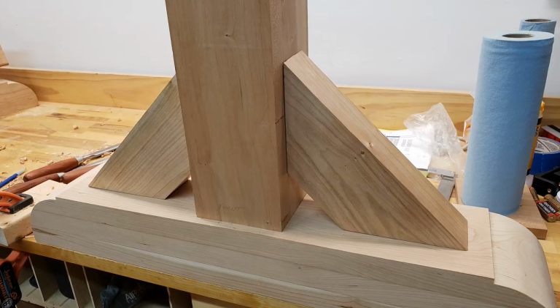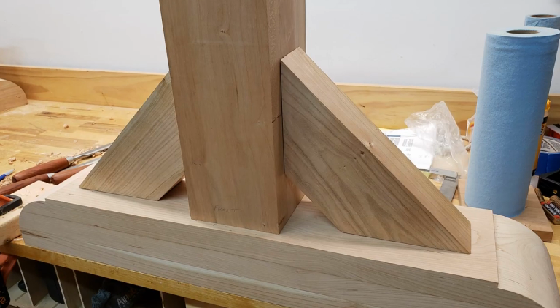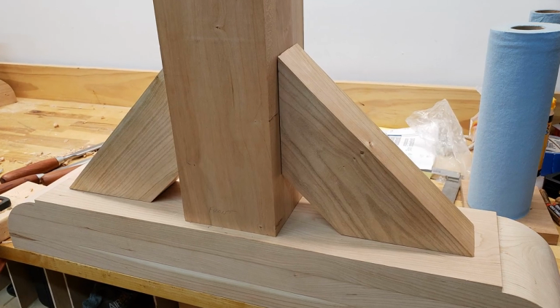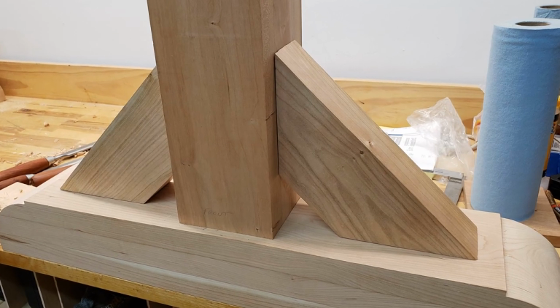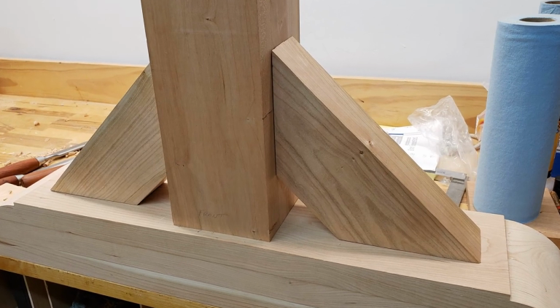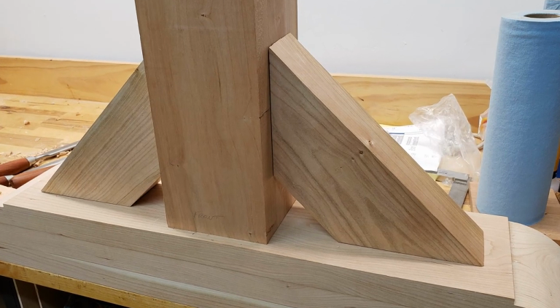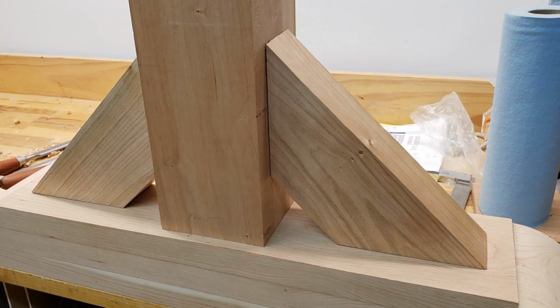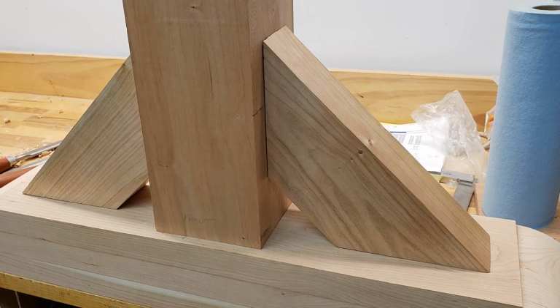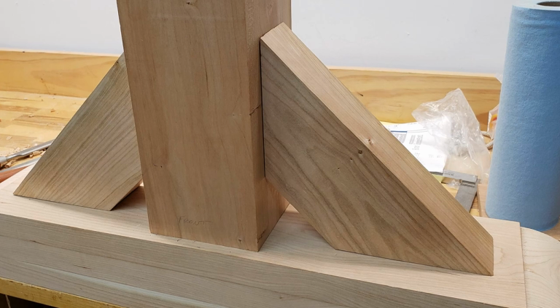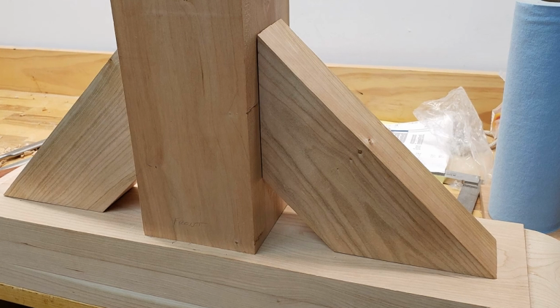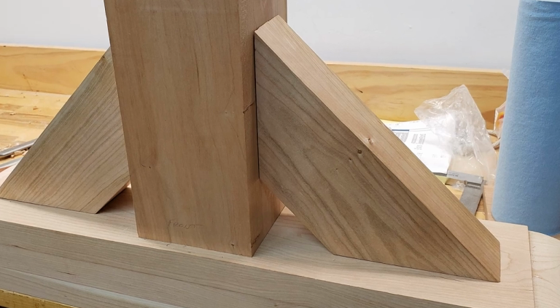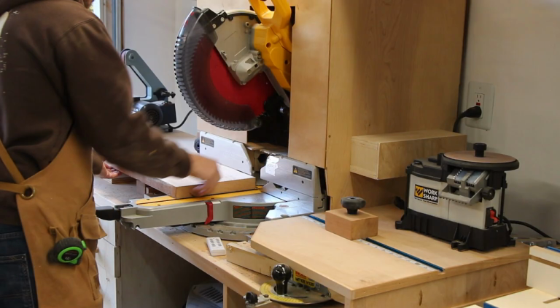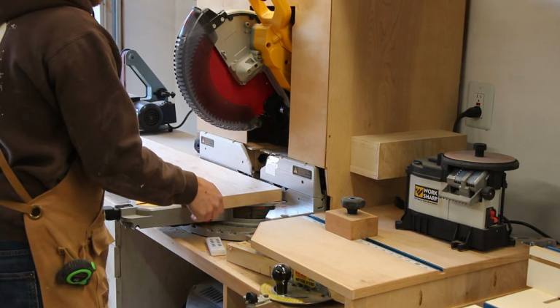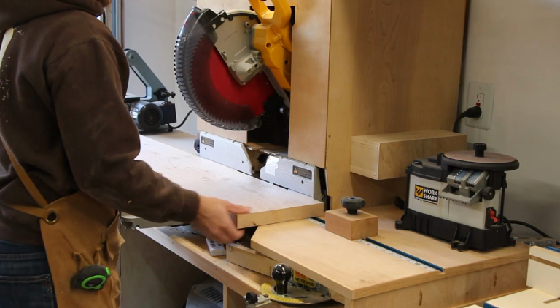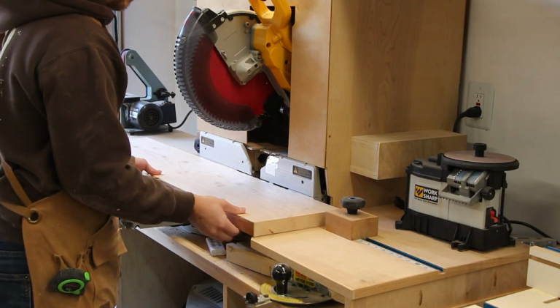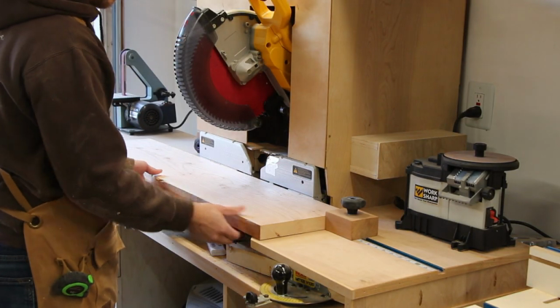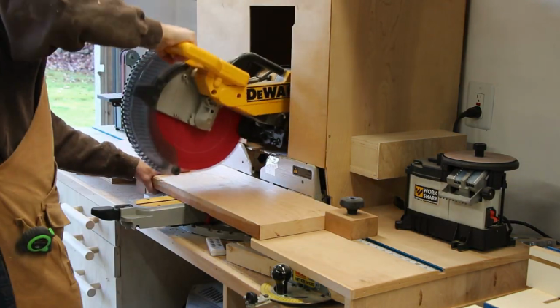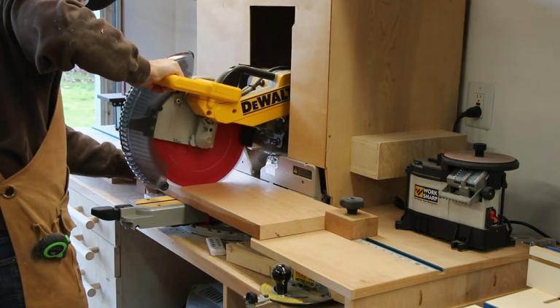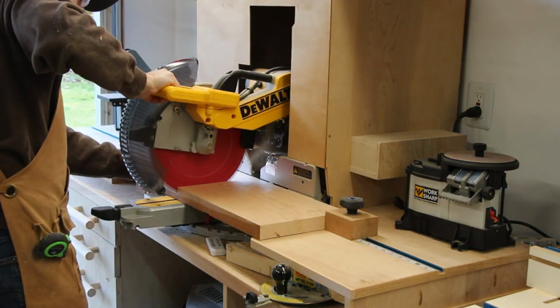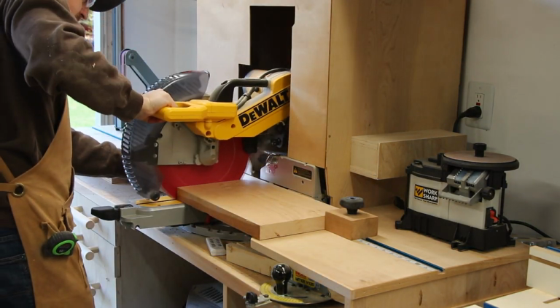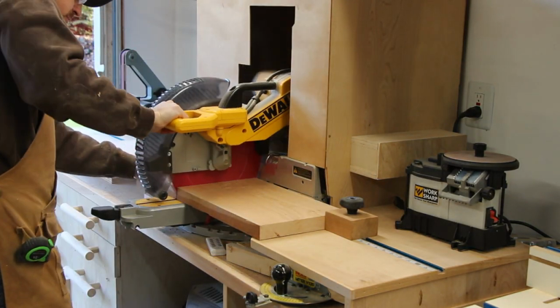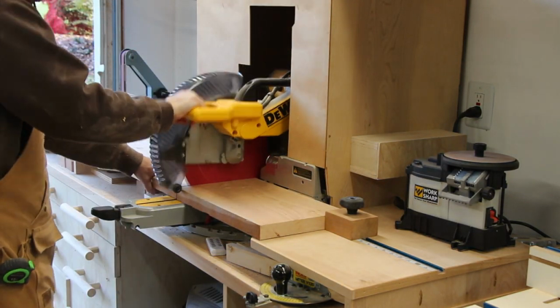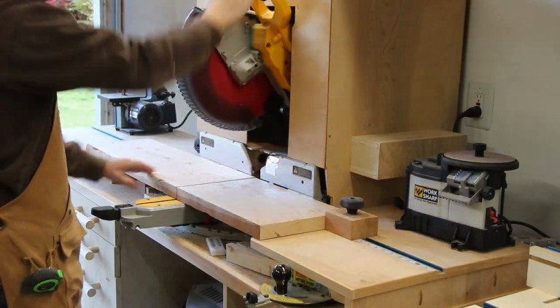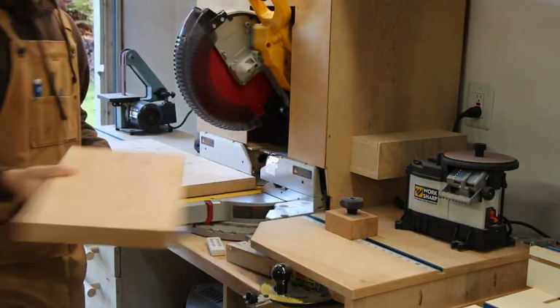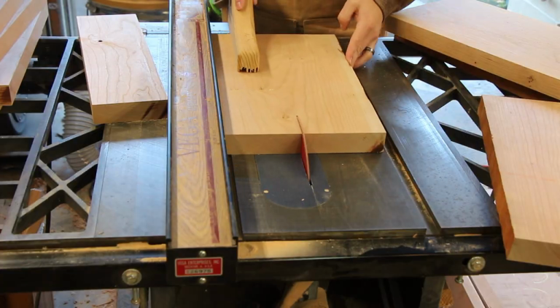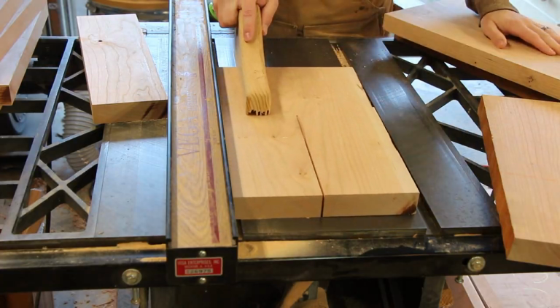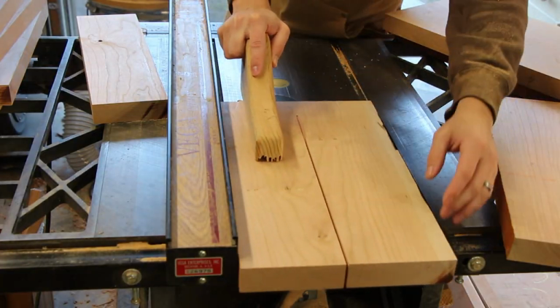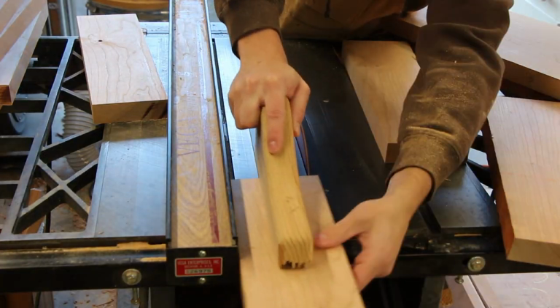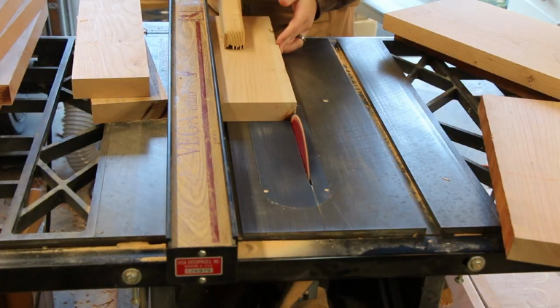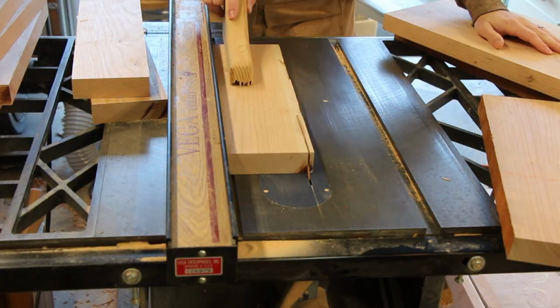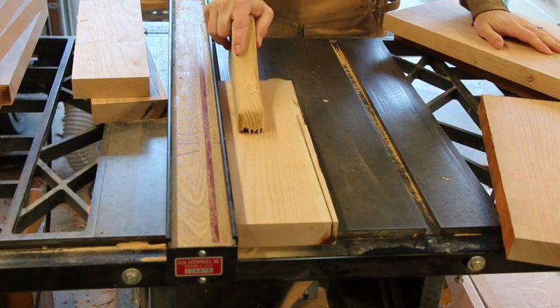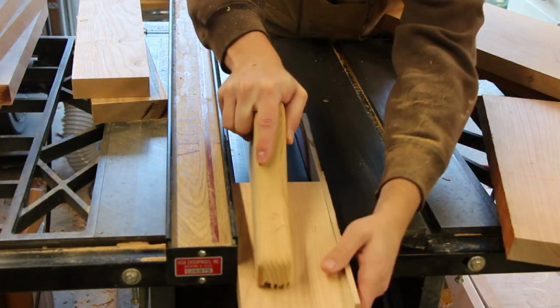The 45-degree supports are designed to lock in the top and bottom of the trestle so there's no loosening of the joints over time. These required a lot more glue ups. And after trimming and squaring, I cut the angles on either end.